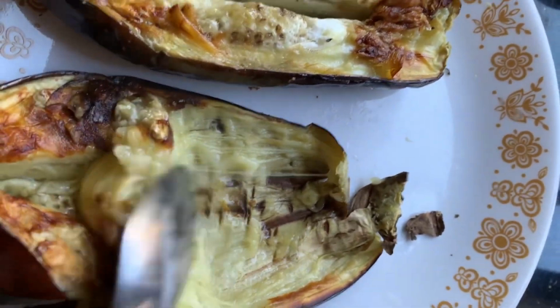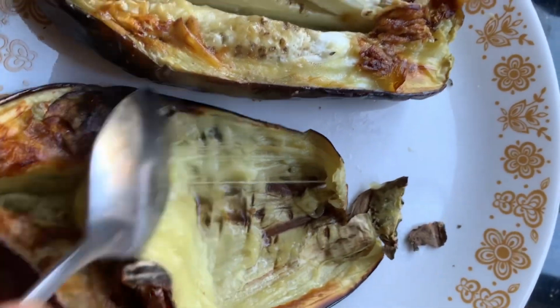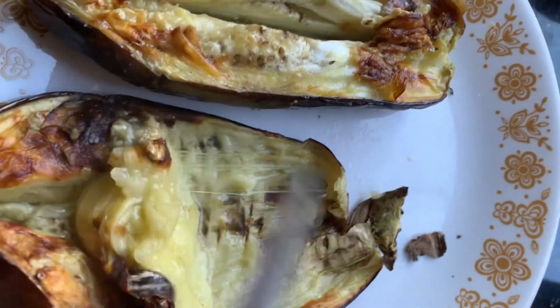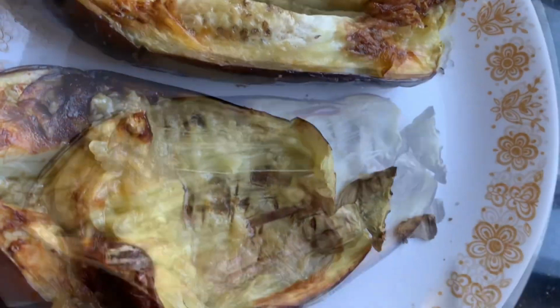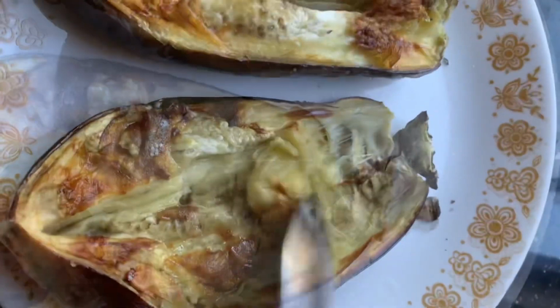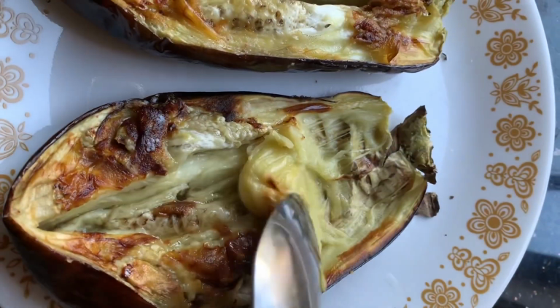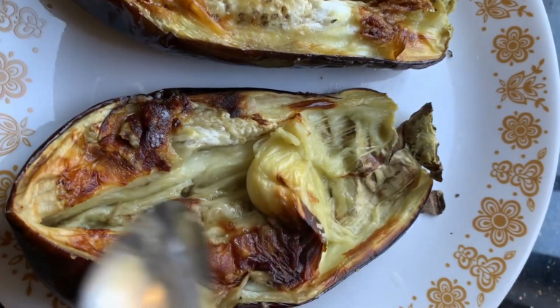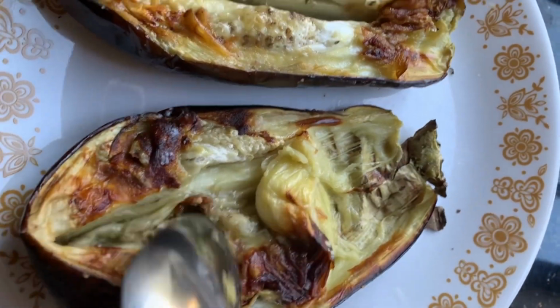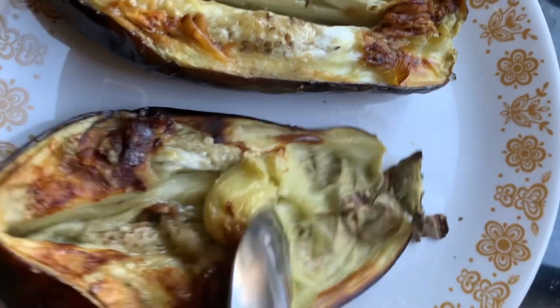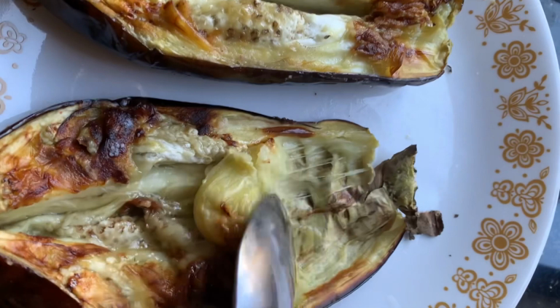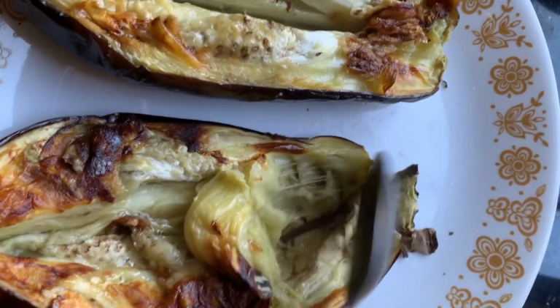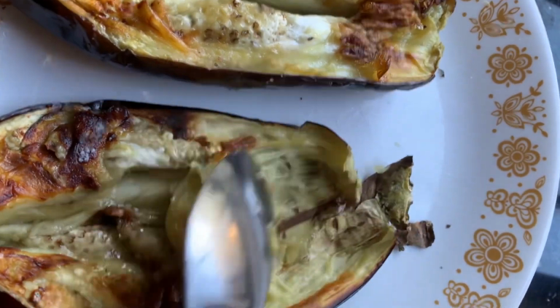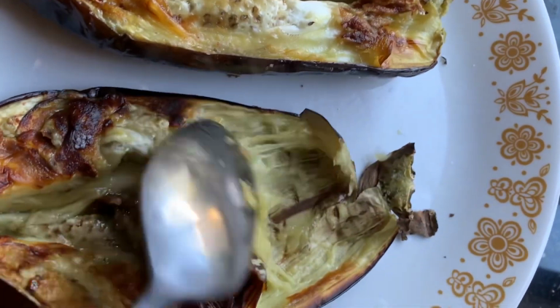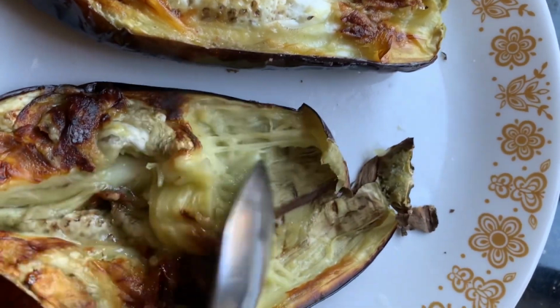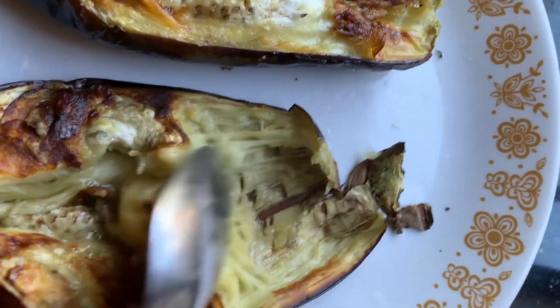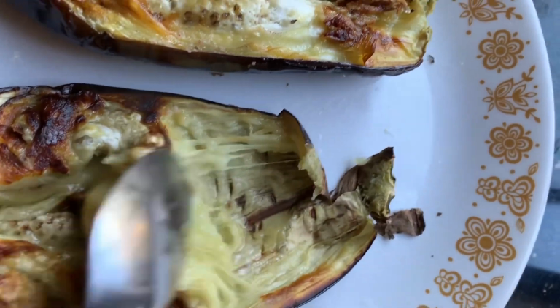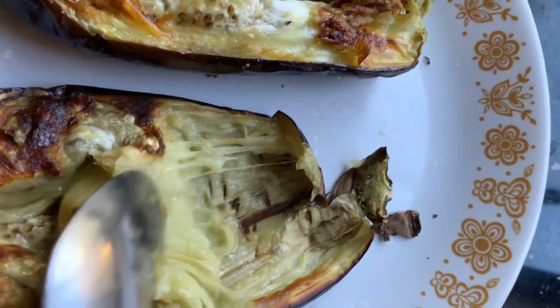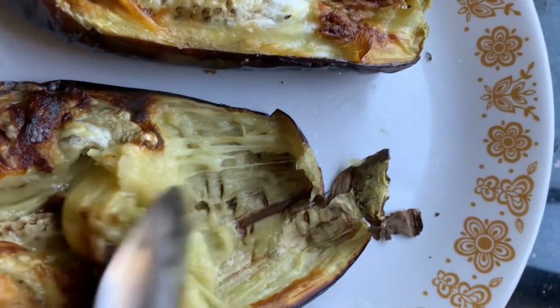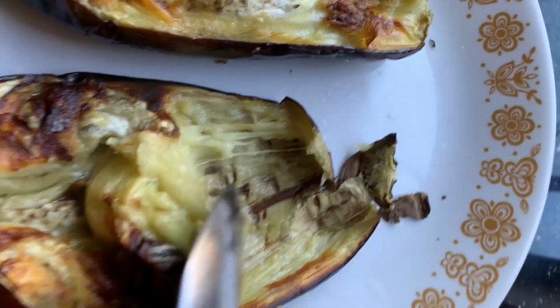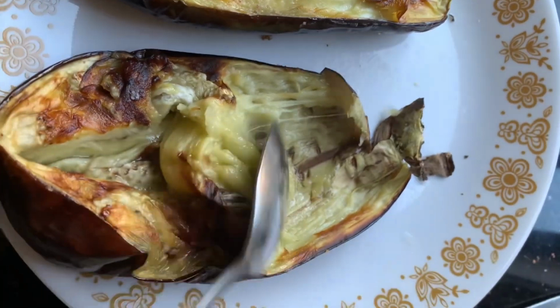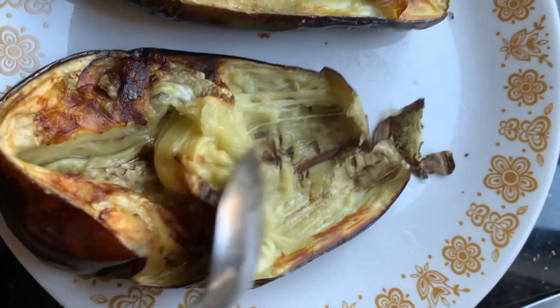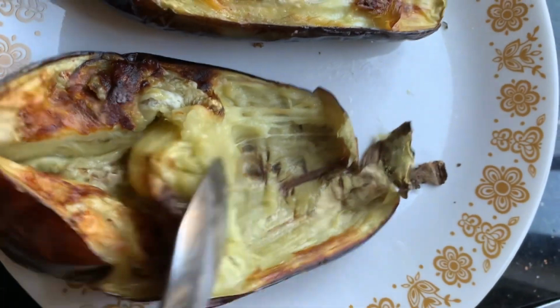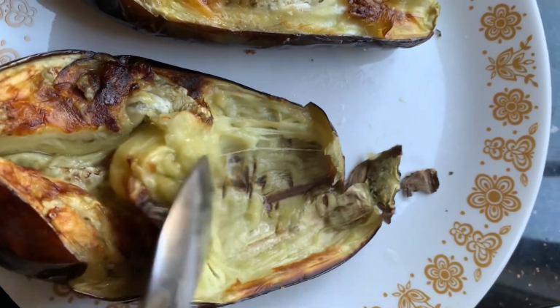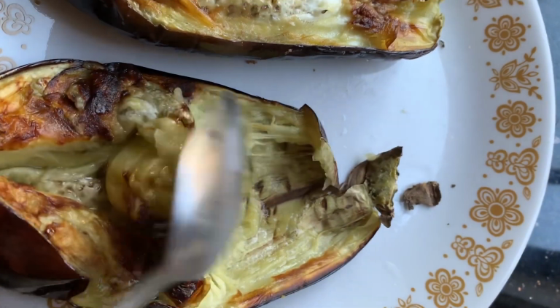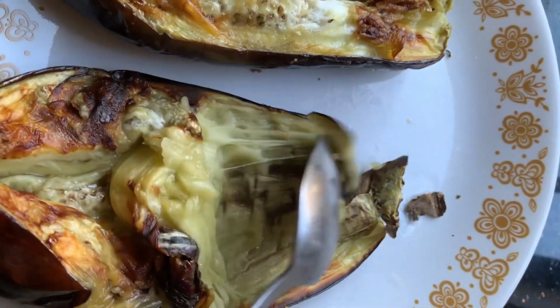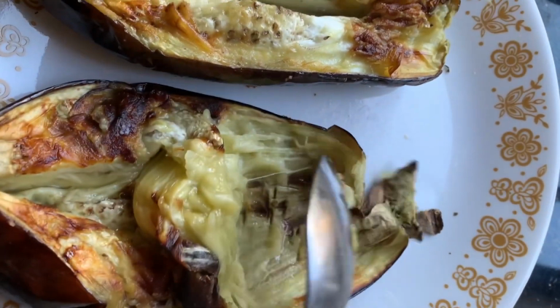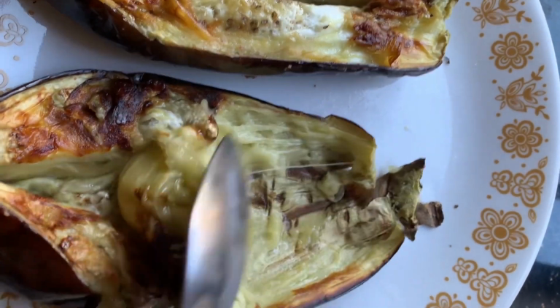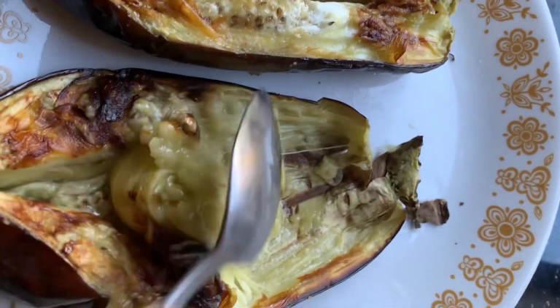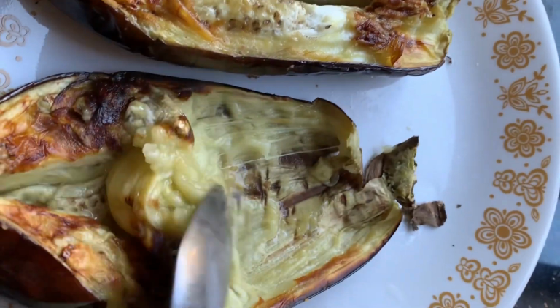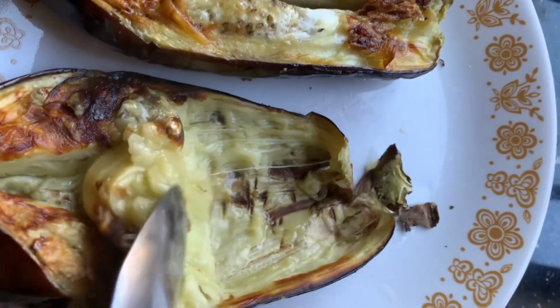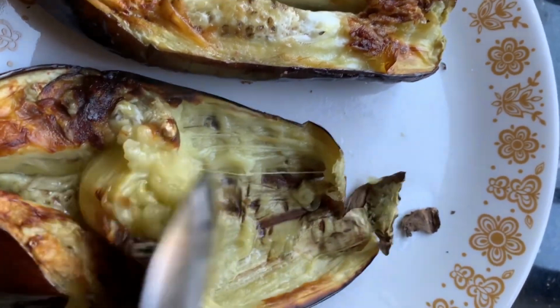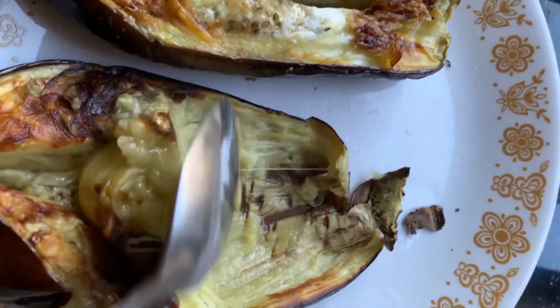Once you remove the flesh away from the skin, pass it into a small dish.